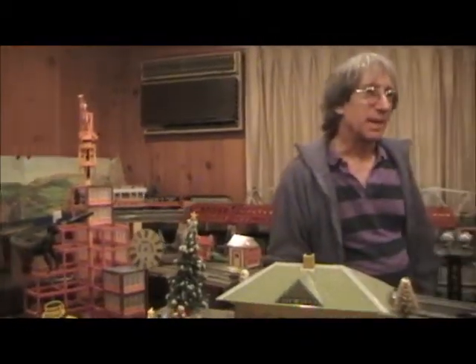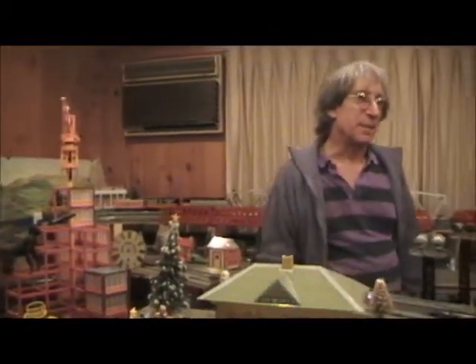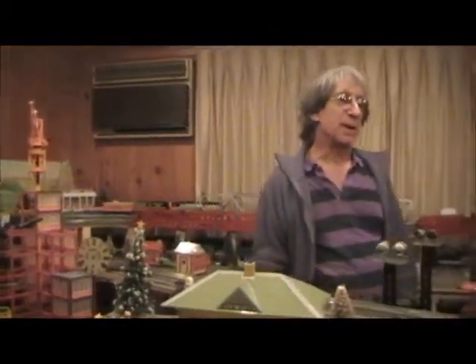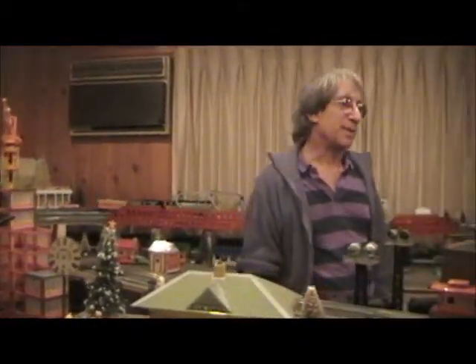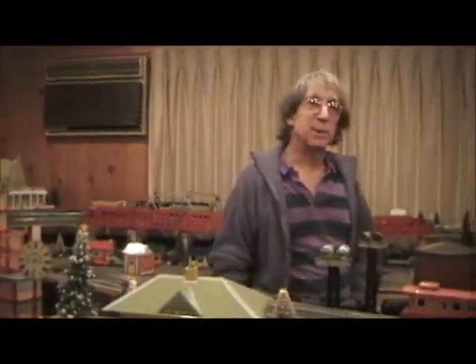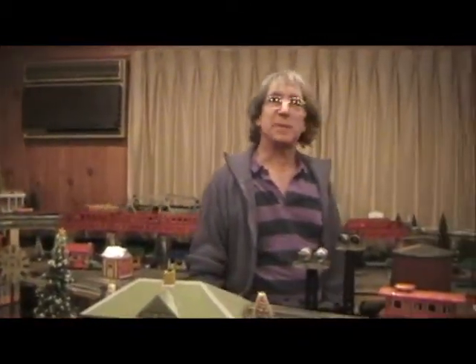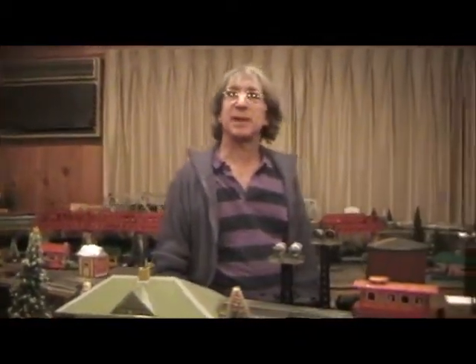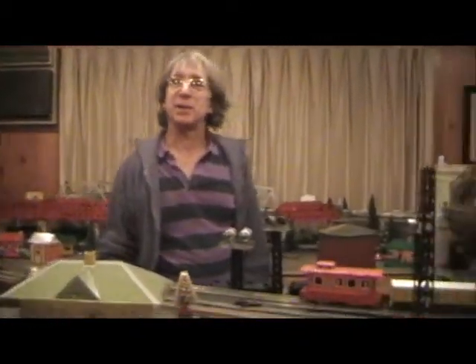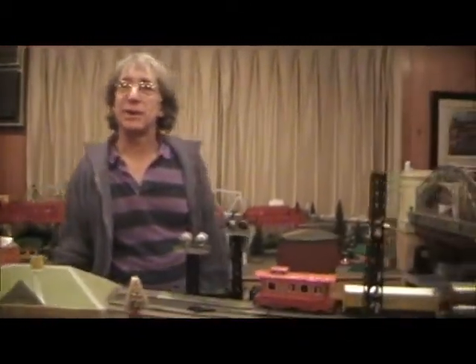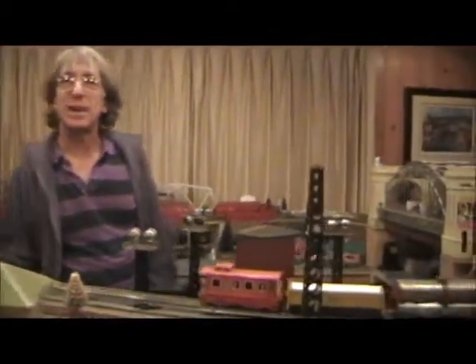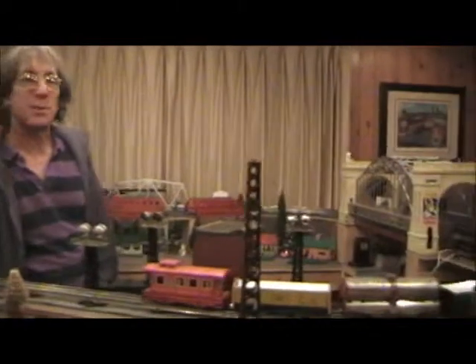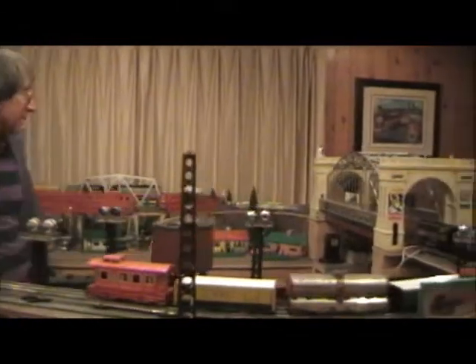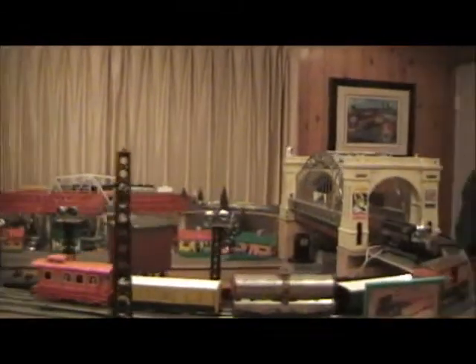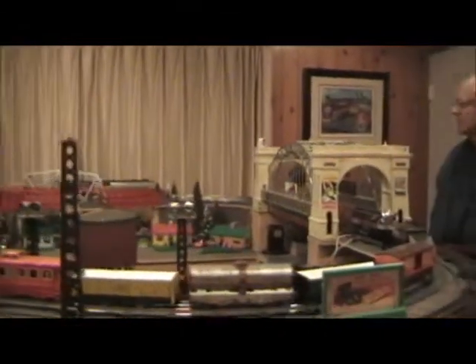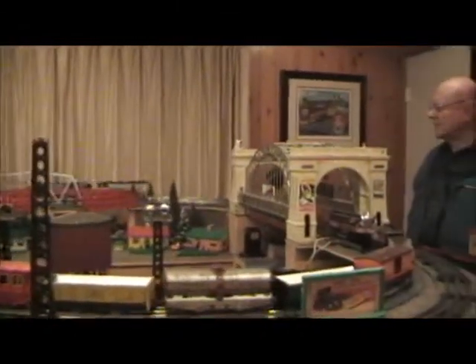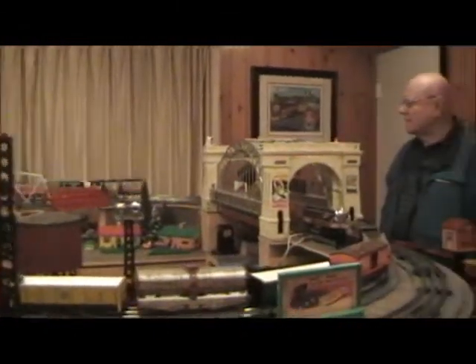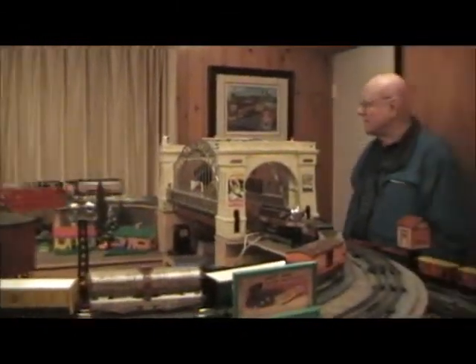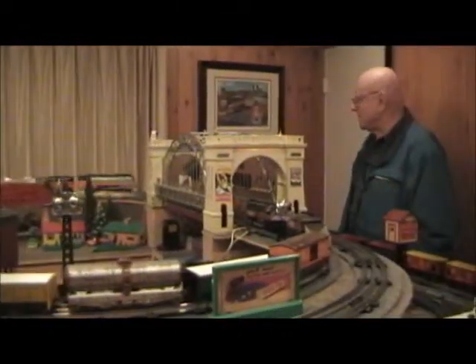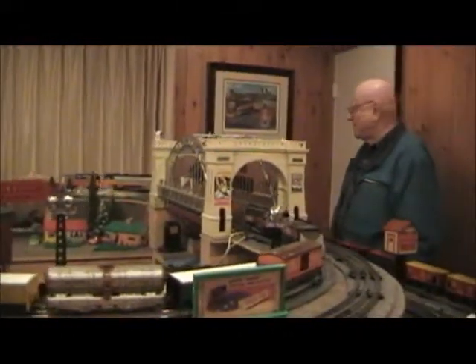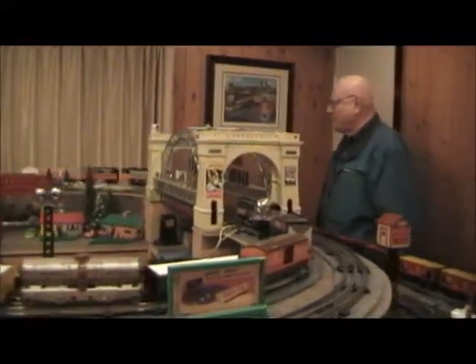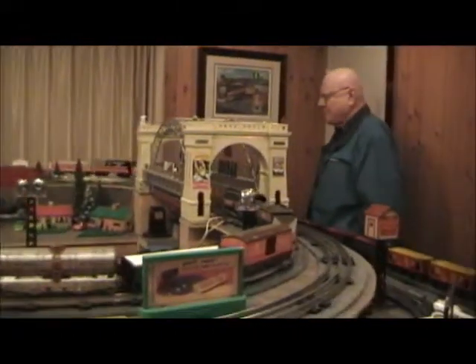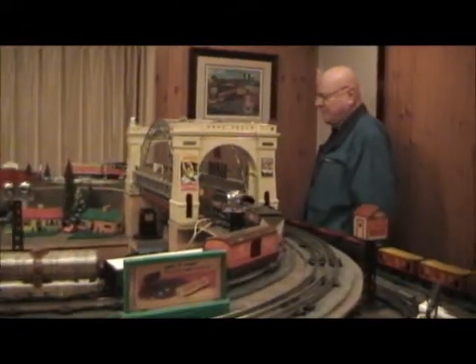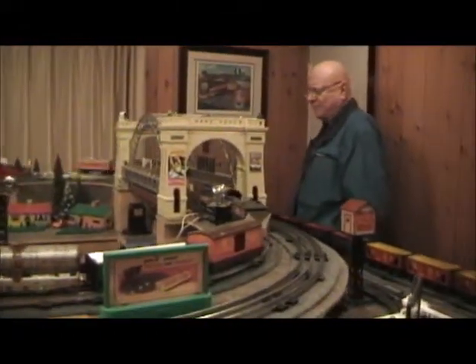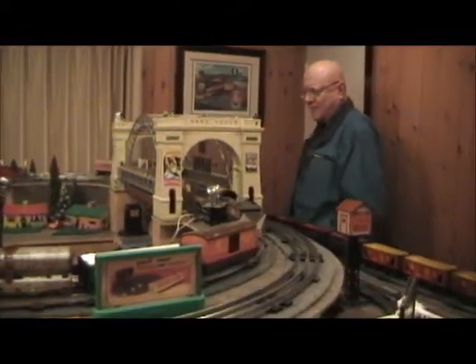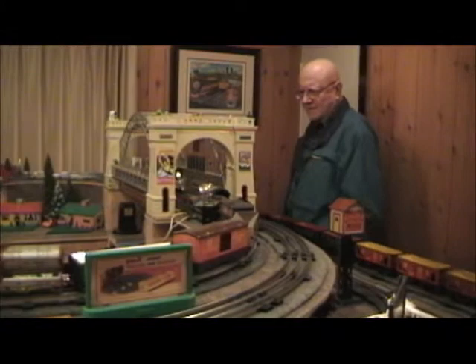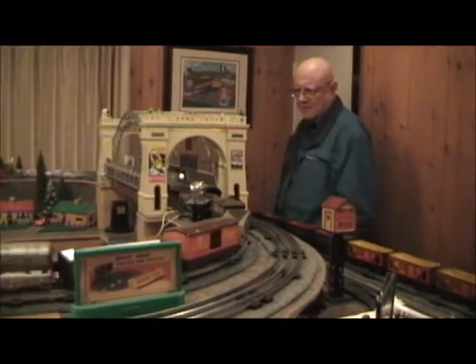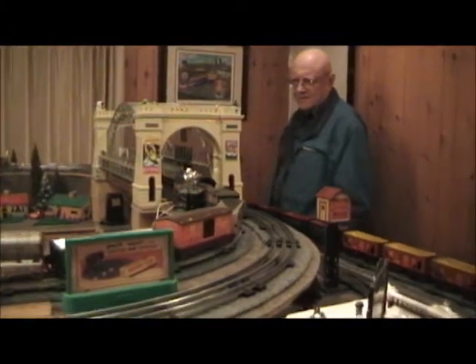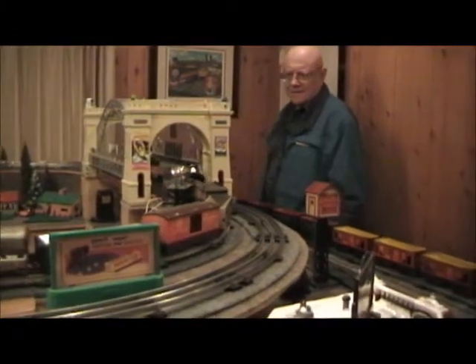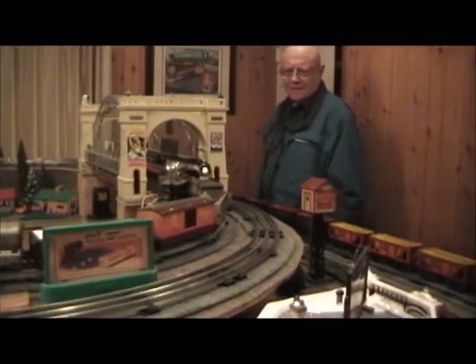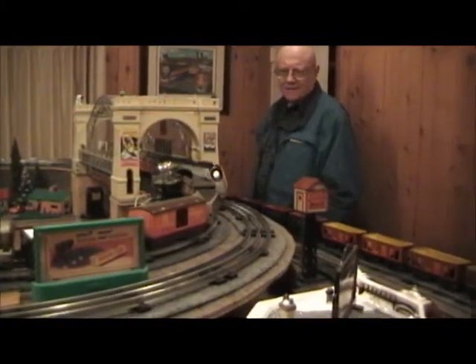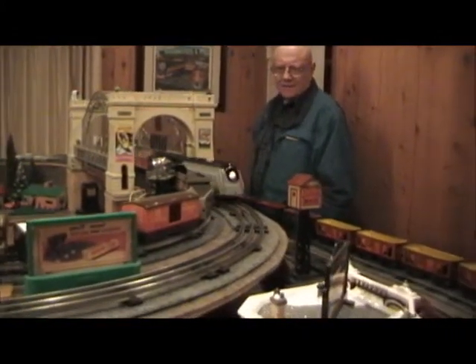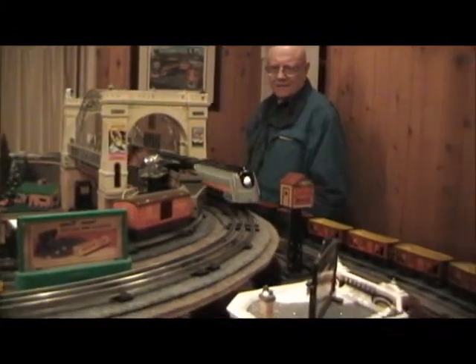Probably one of my favorite road names, because when I lived in Chicago I used to ride the Milwaukee Road all the time. It's the train that came nearest to my house, just into Milwaukee, Wisconsin.